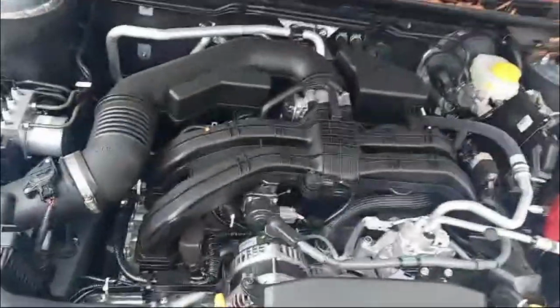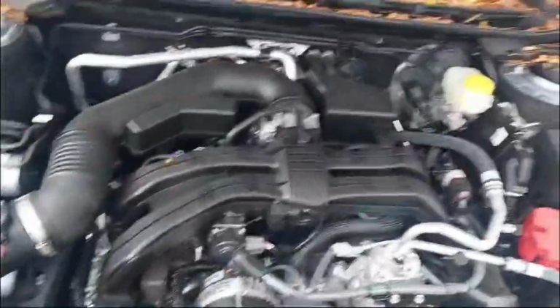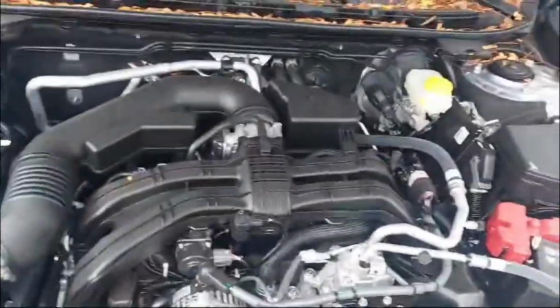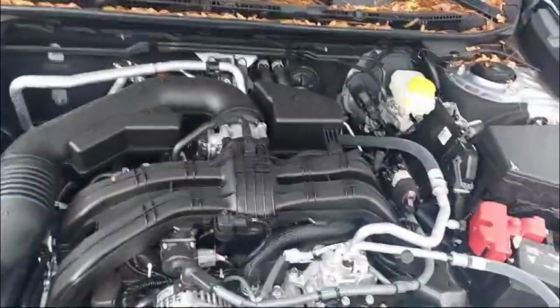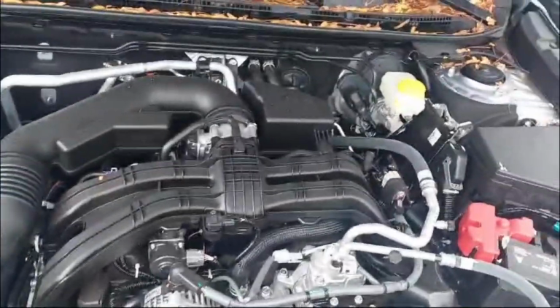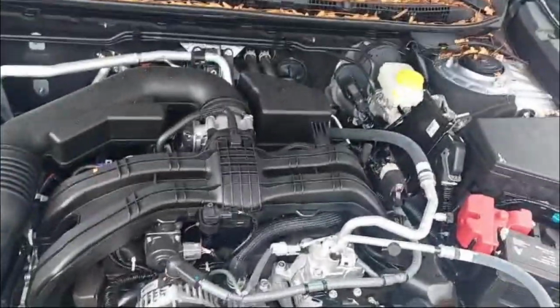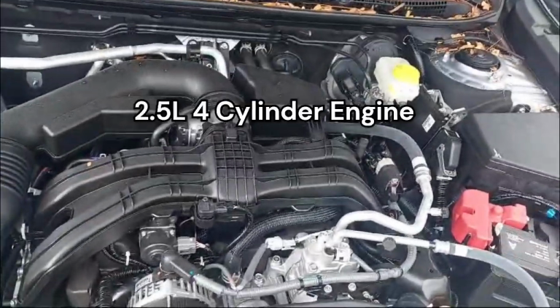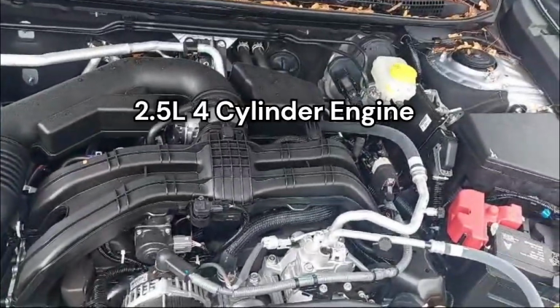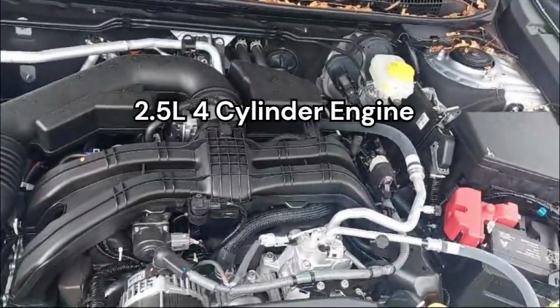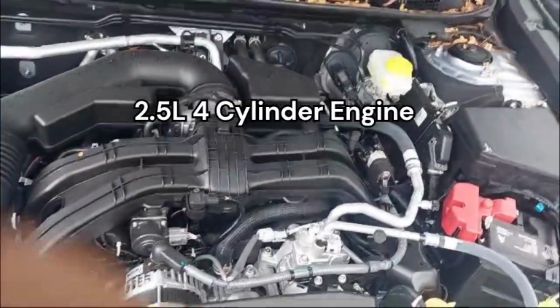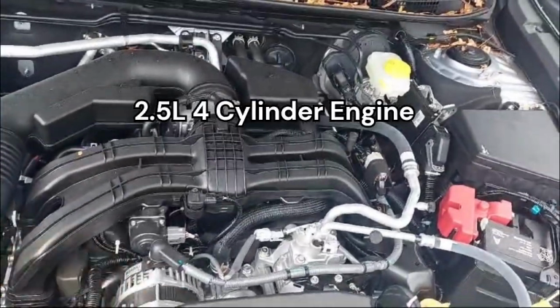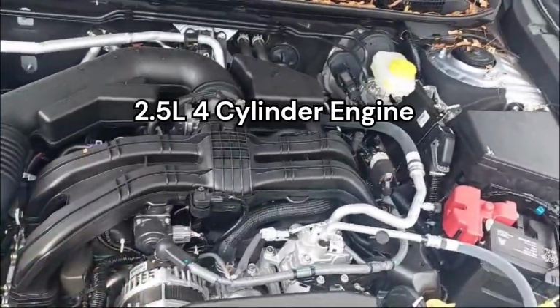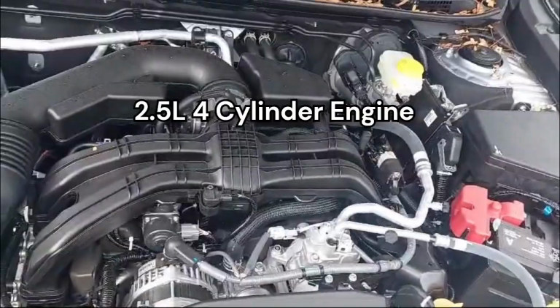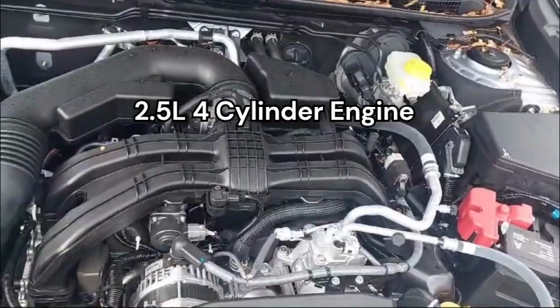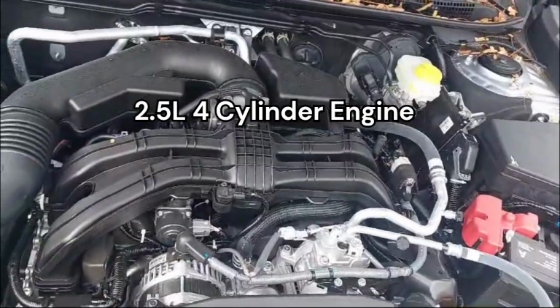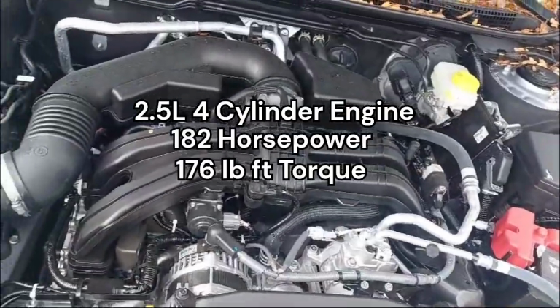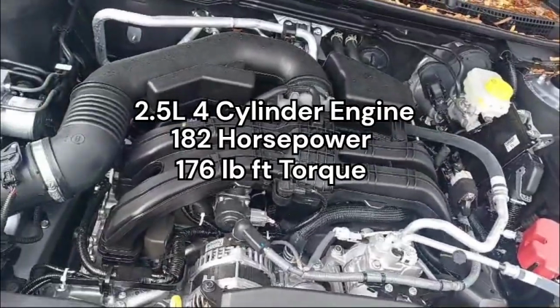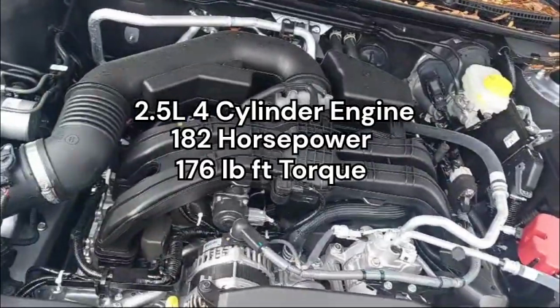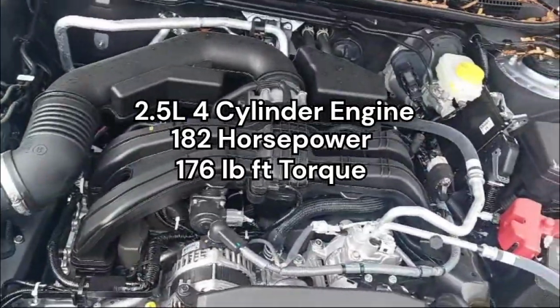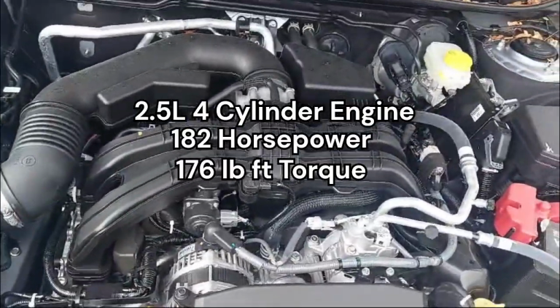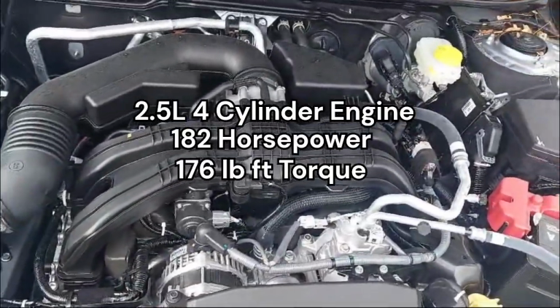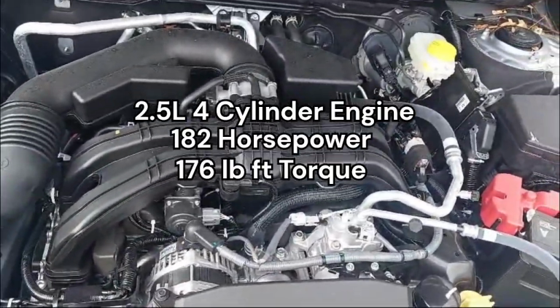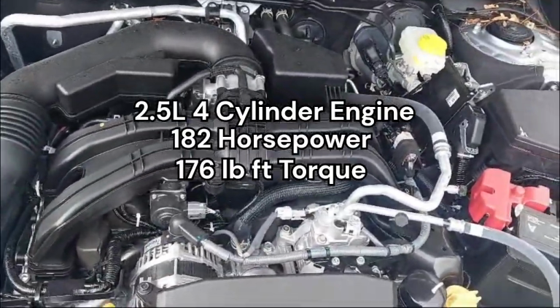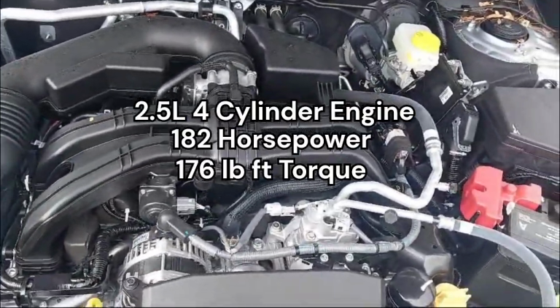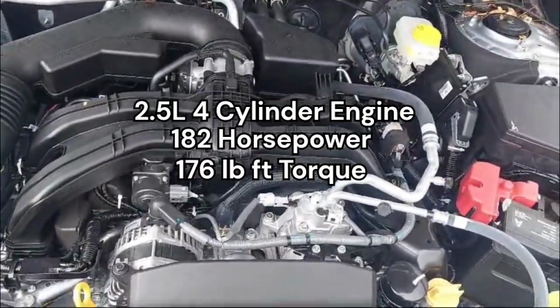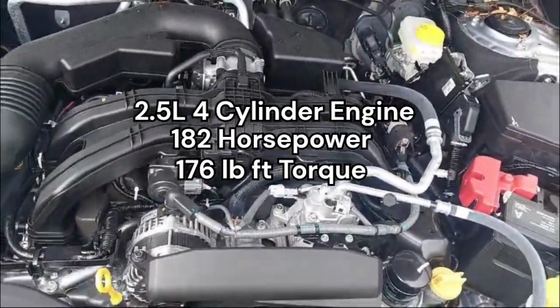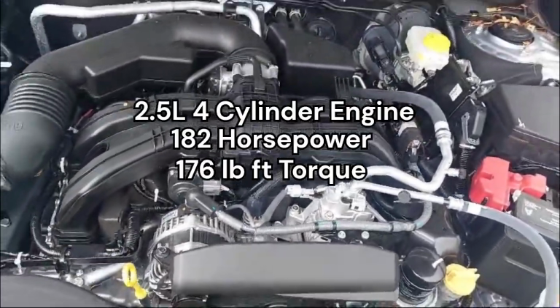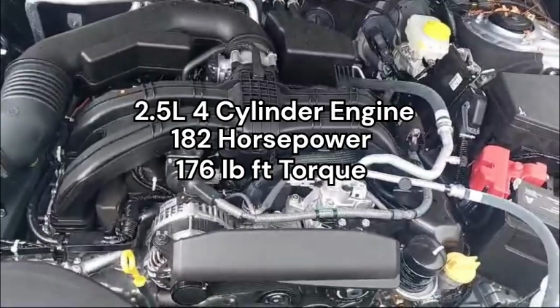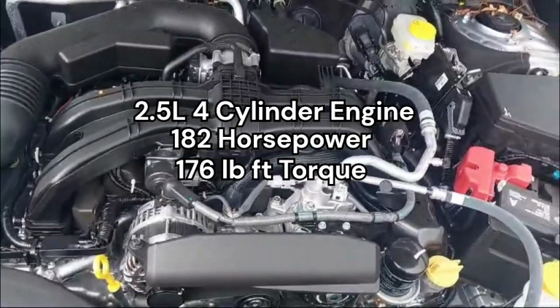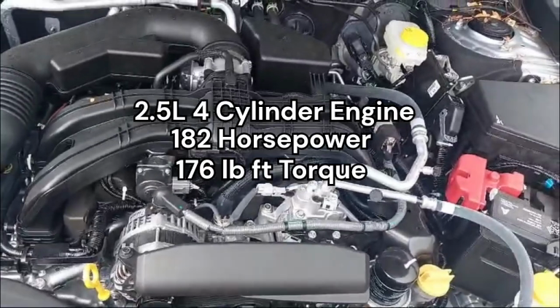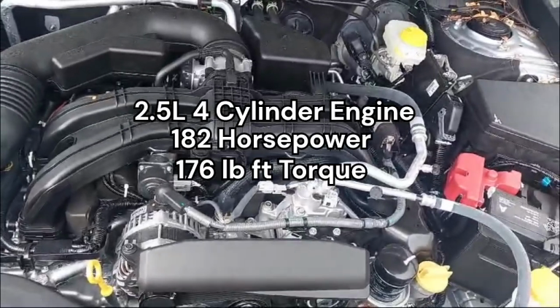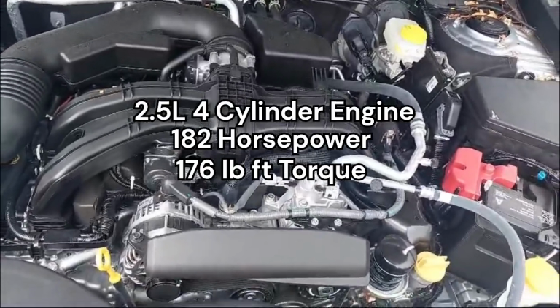Under the hood we have a naturally aspirated 2.5-liter four-cylinder that produces 182 horsepower and 176 pound-feet of torque. That goes through a CVT automatic.